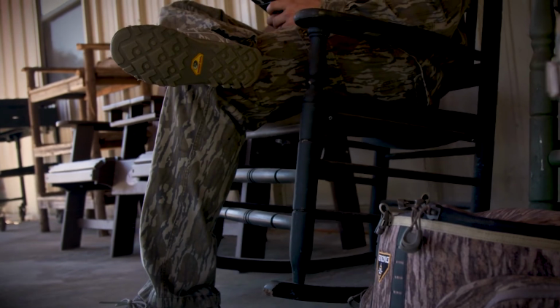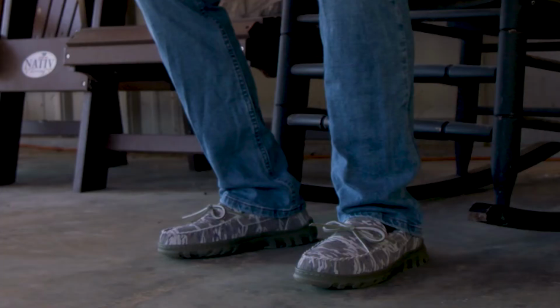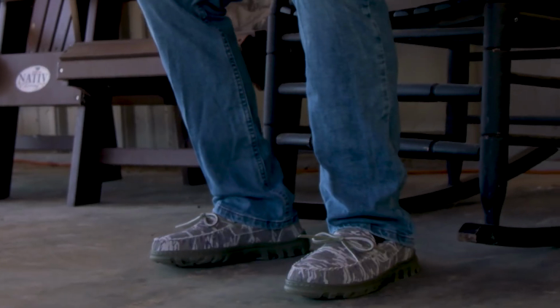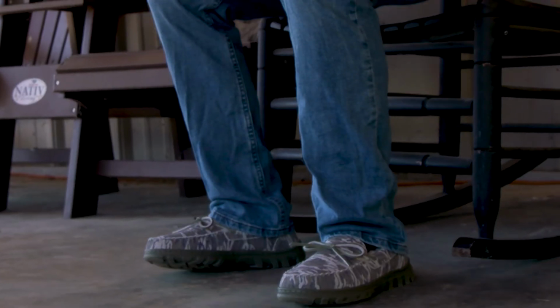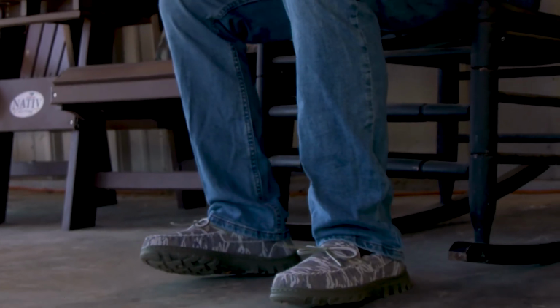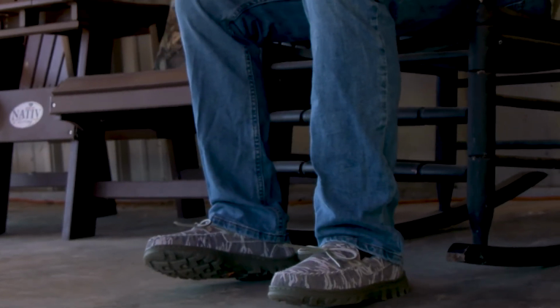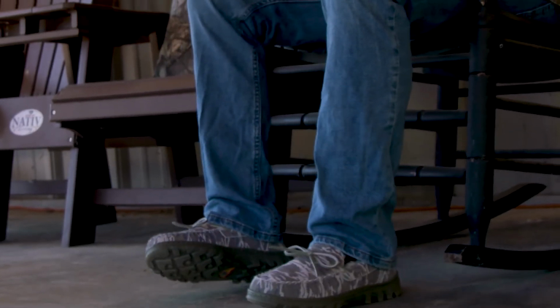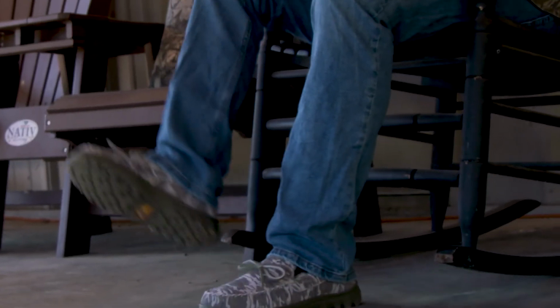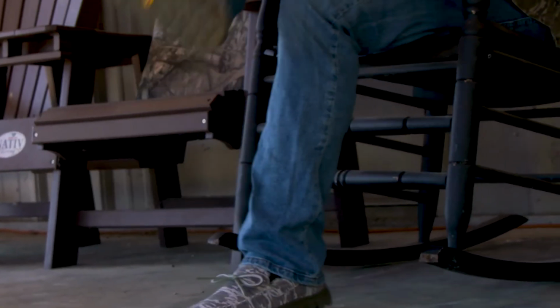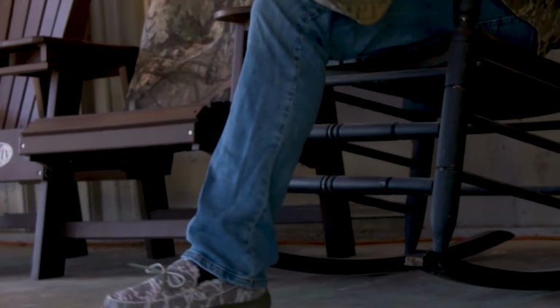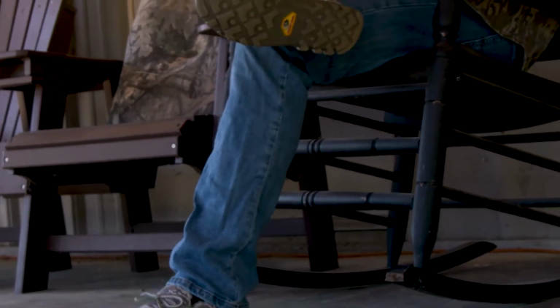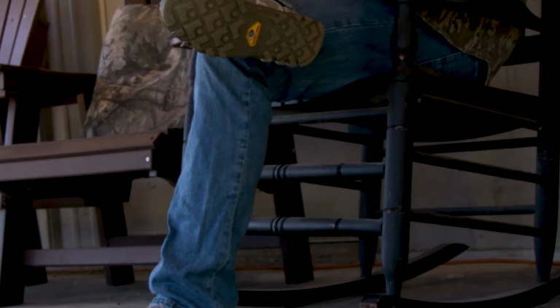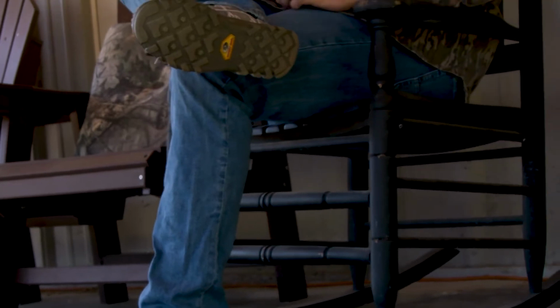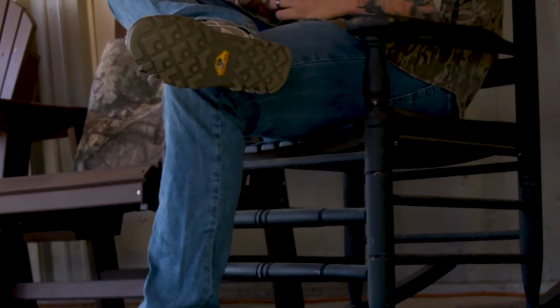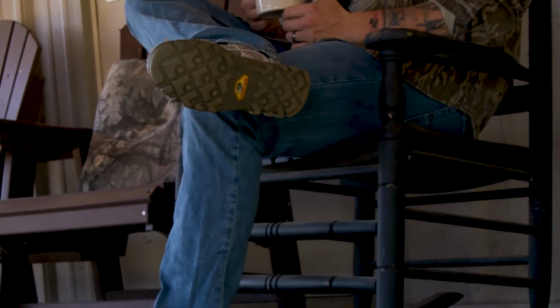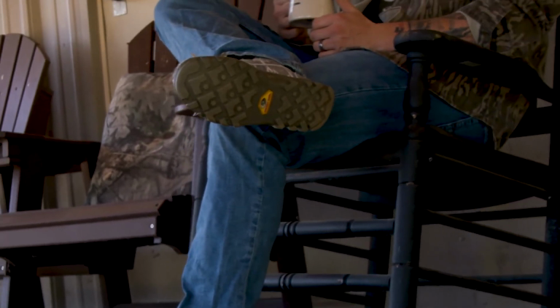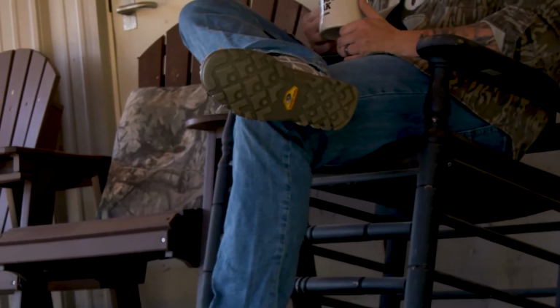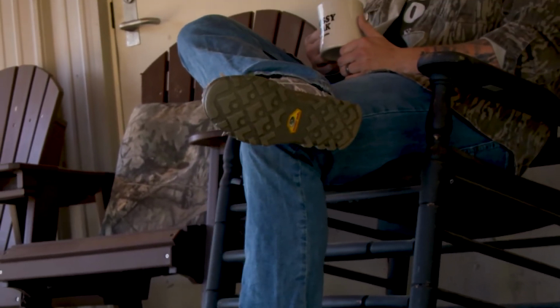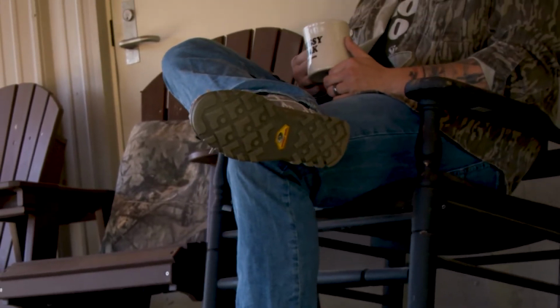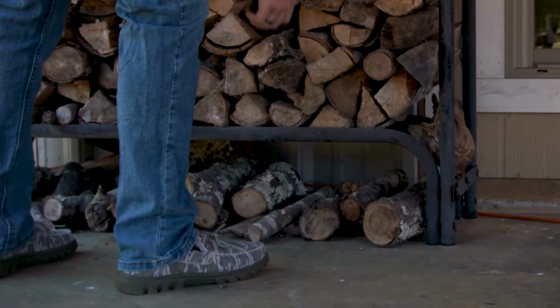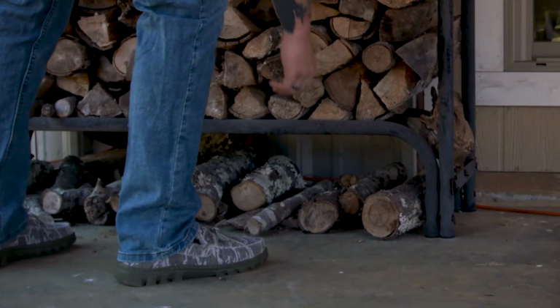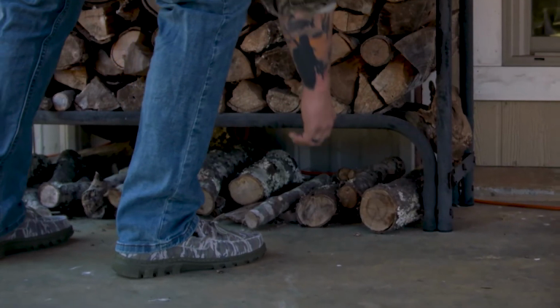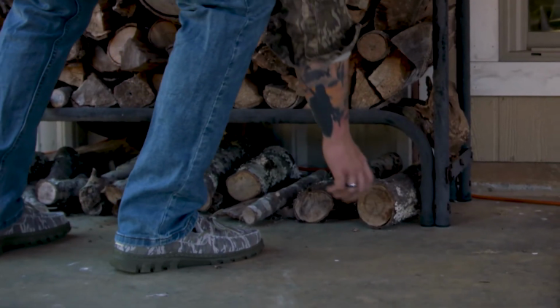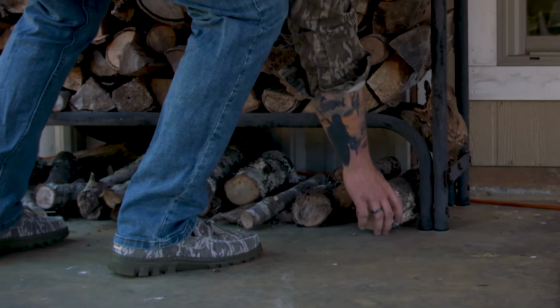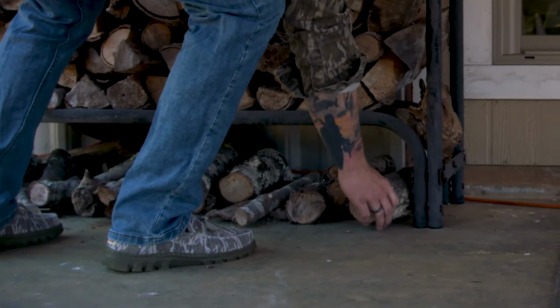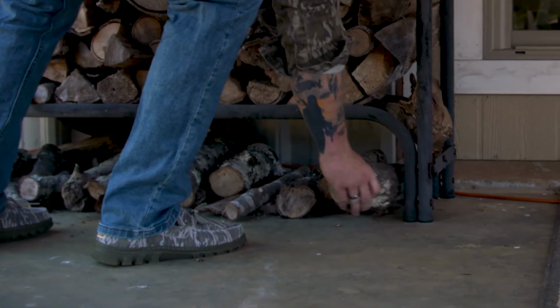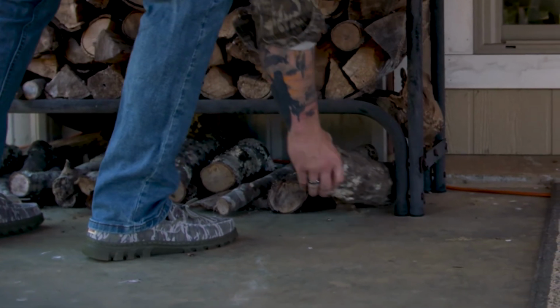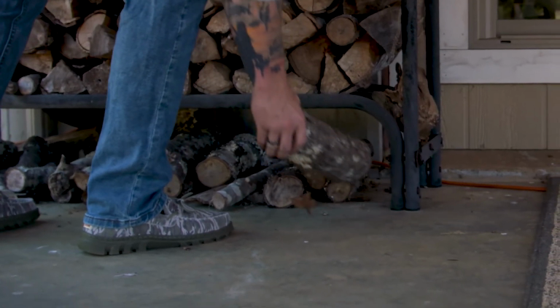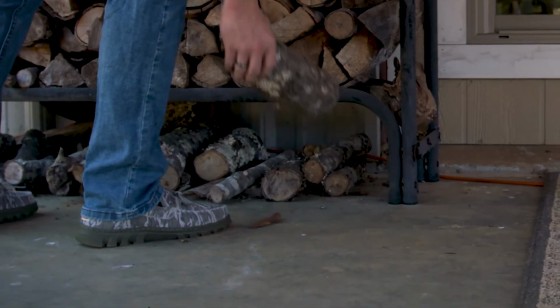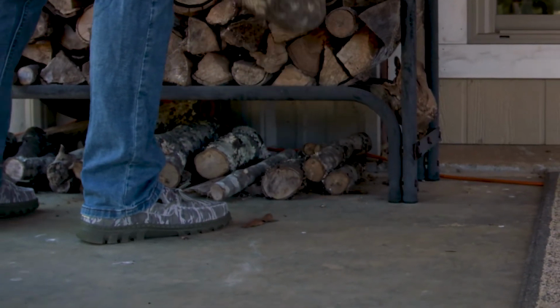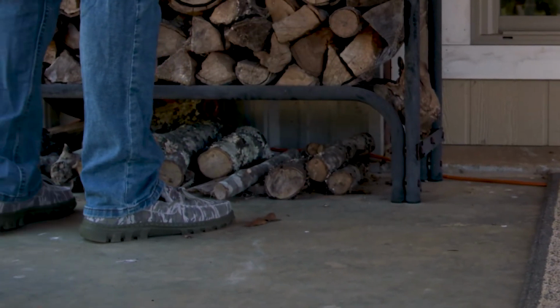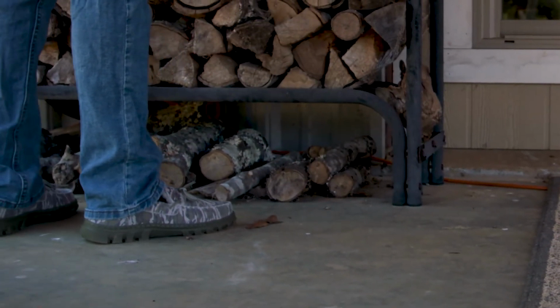The slipper is perfect to slip on to hang around, eat breakfast, take a nap, go do some chores around camp — whatever the case may be. Even if you're at the house and you want to walk to grab the paper or check the mail, the slipper is perfect for that.